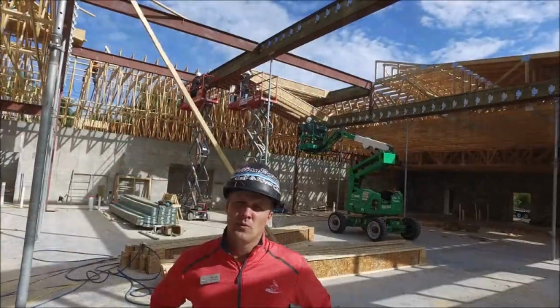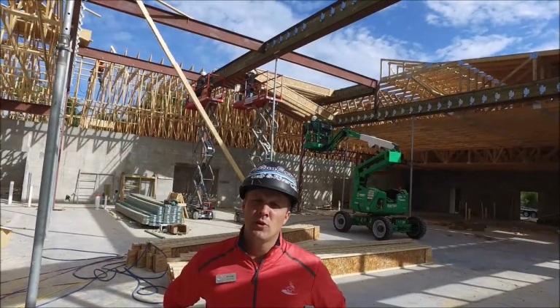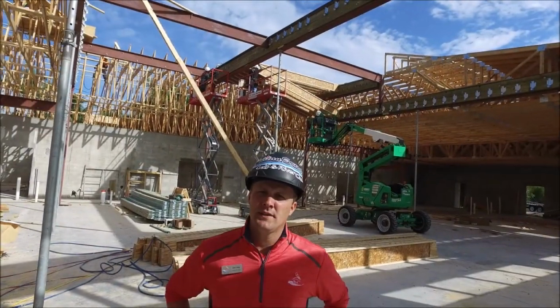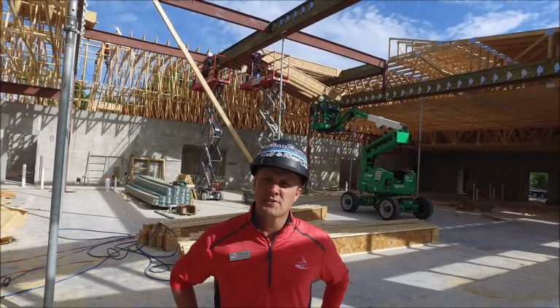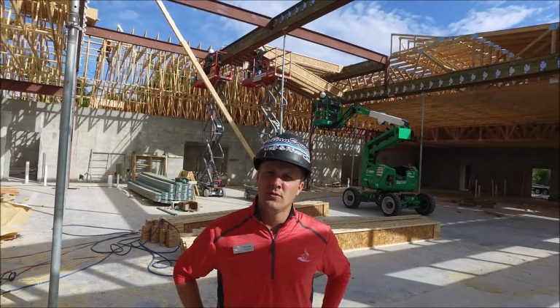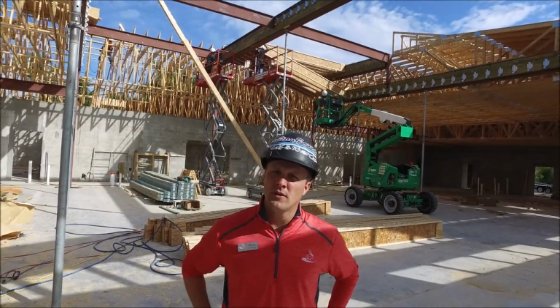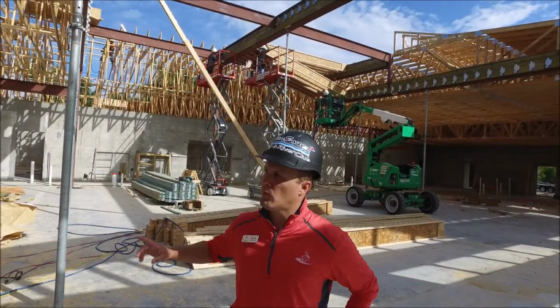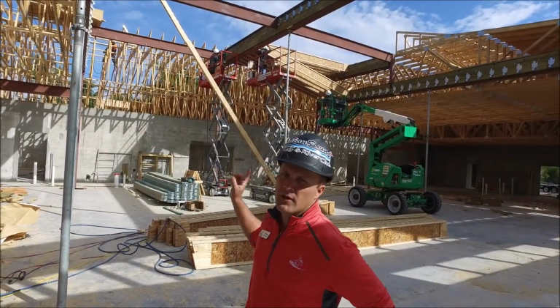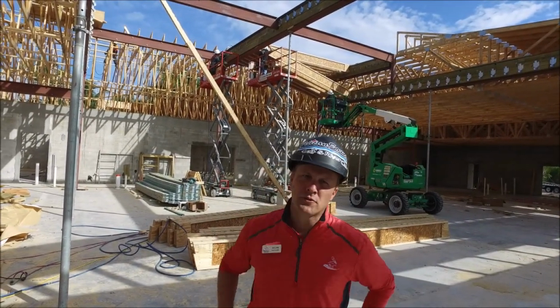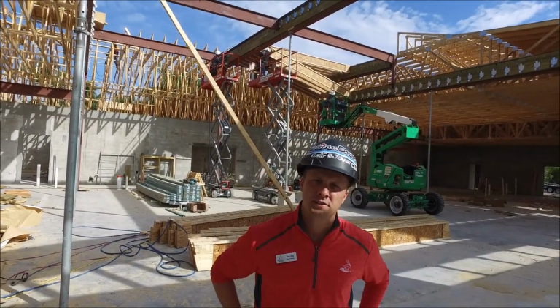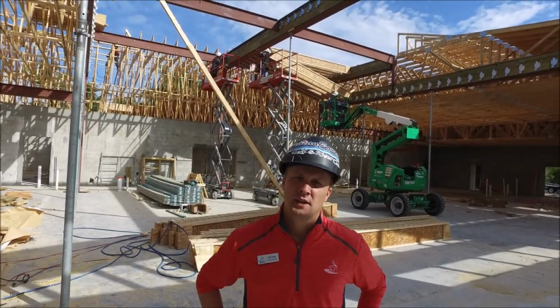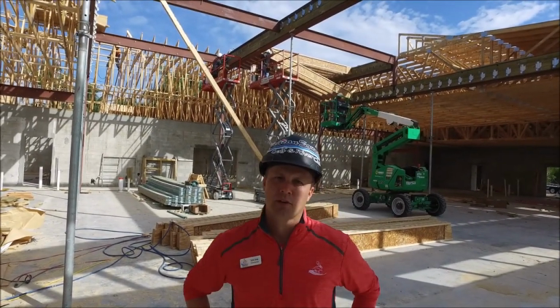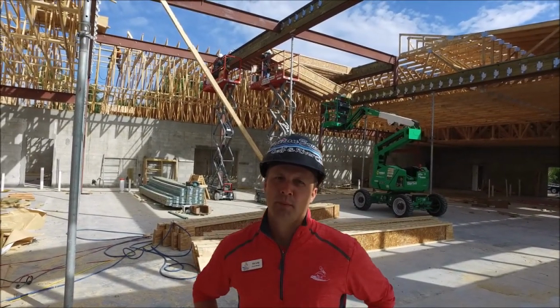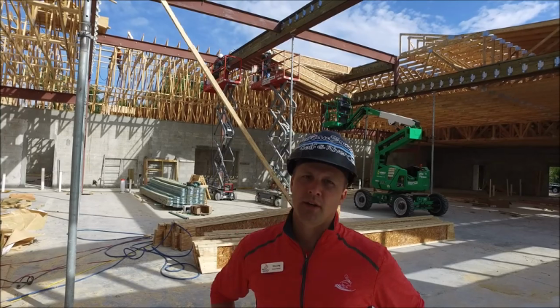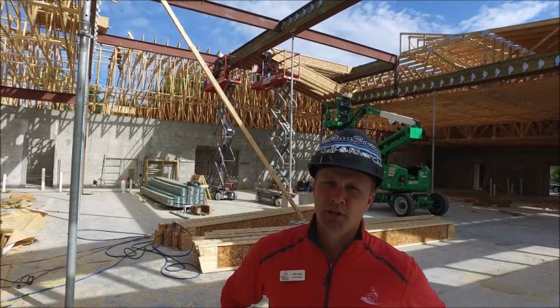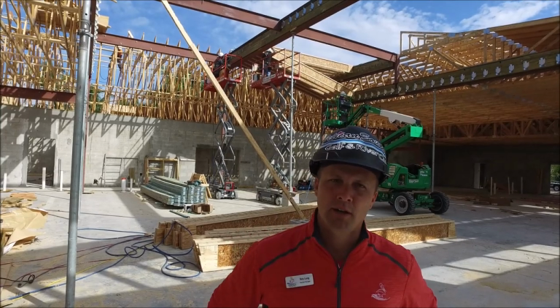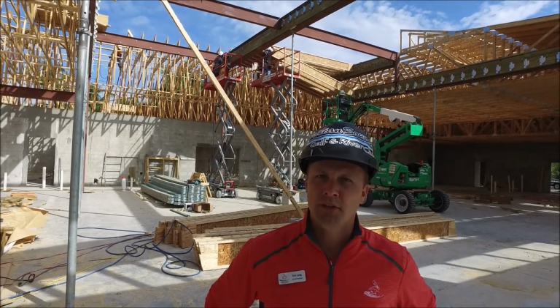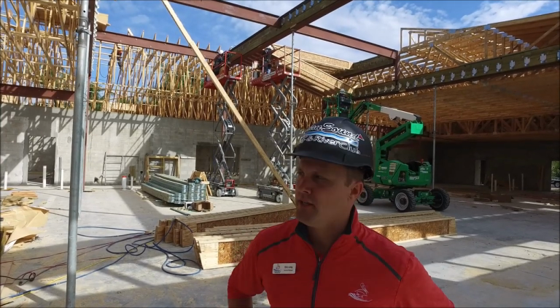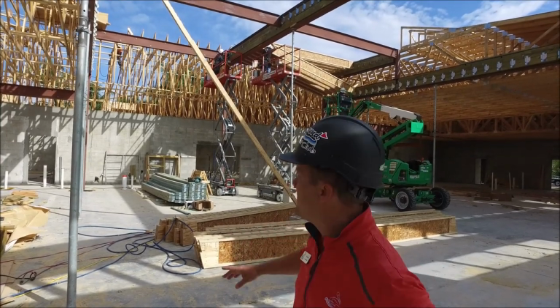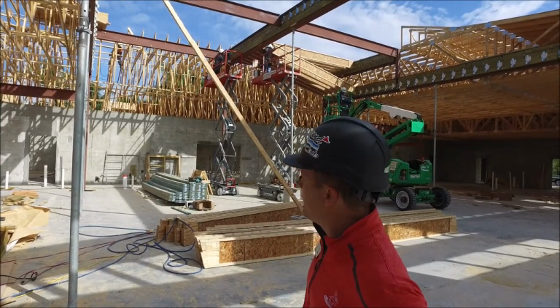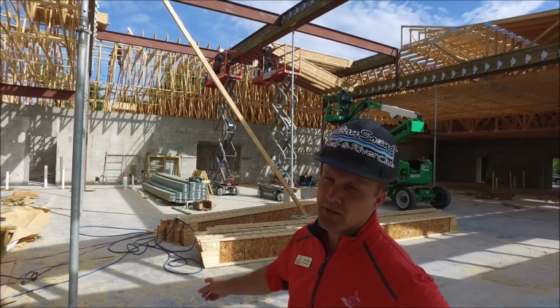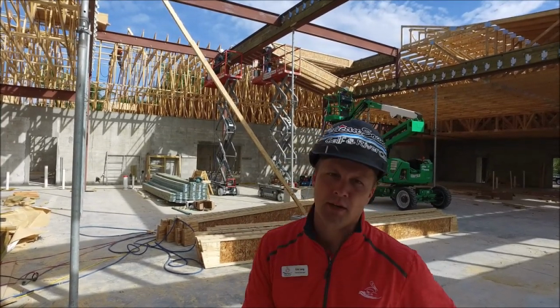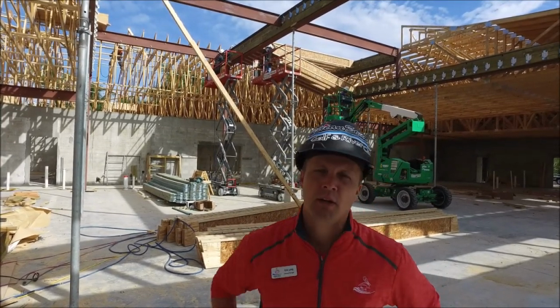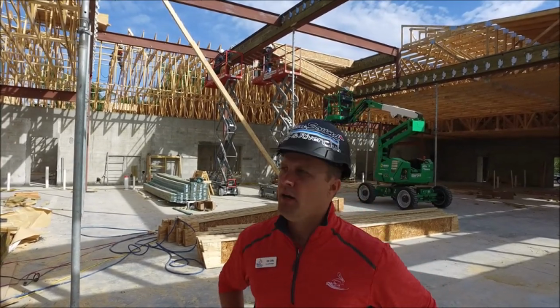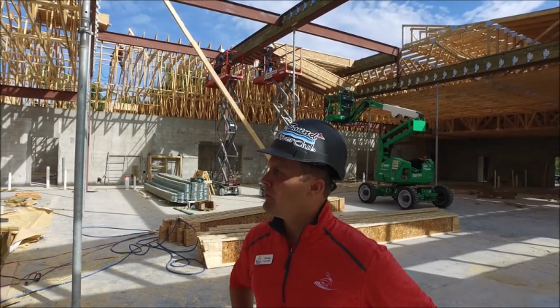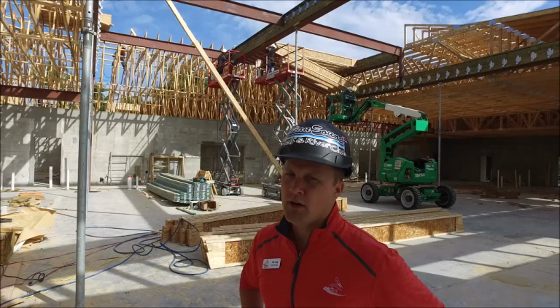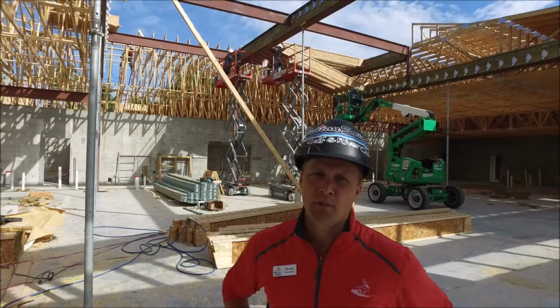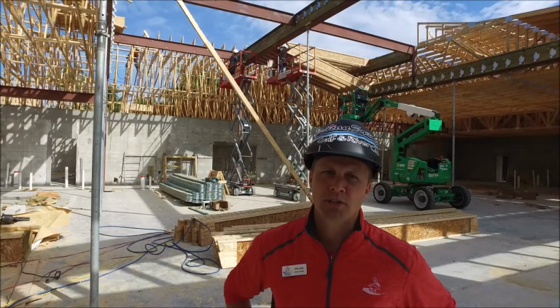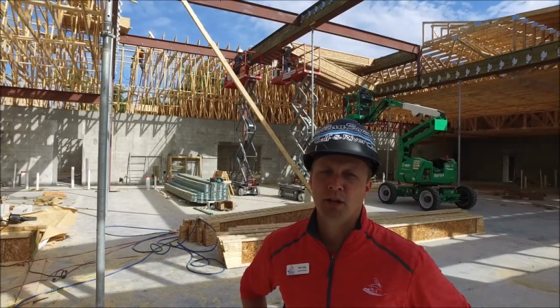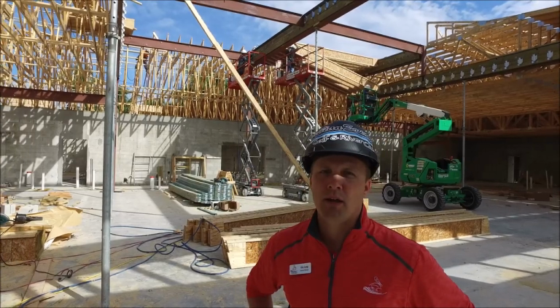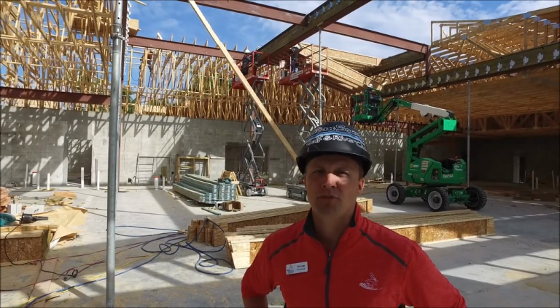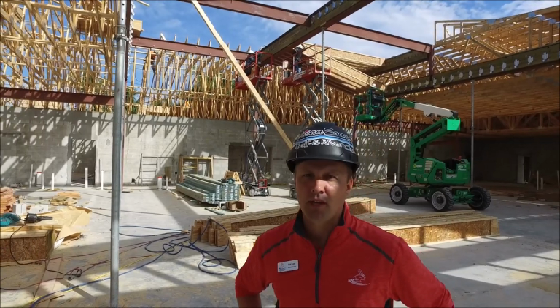We're located in the Vista room. They're working on the roof trusses. There's quite a bit of engineering done for this and you can see a lot of the work being done. We're planning on having most of this completed by March 15th.